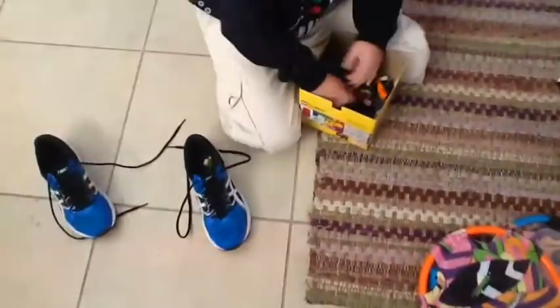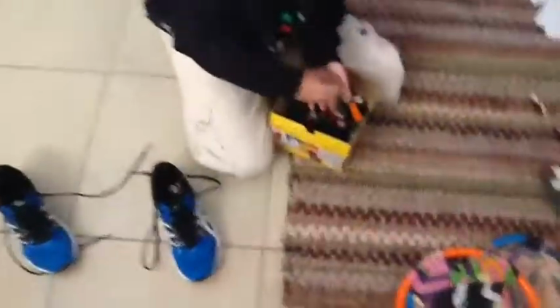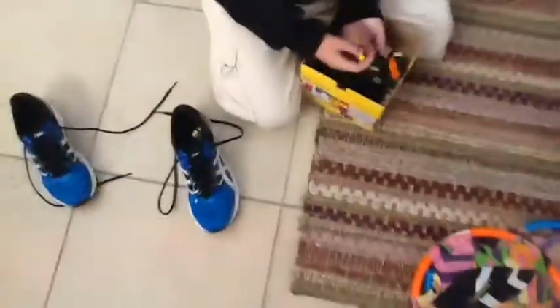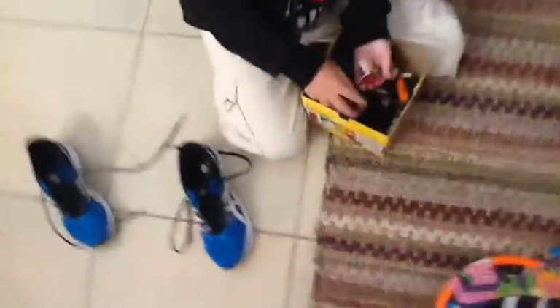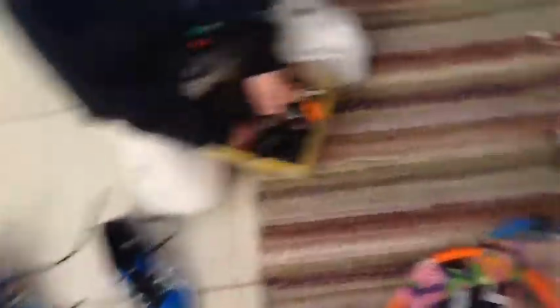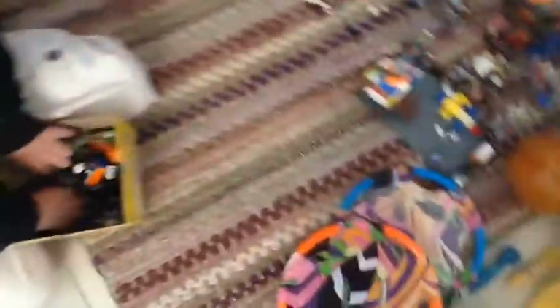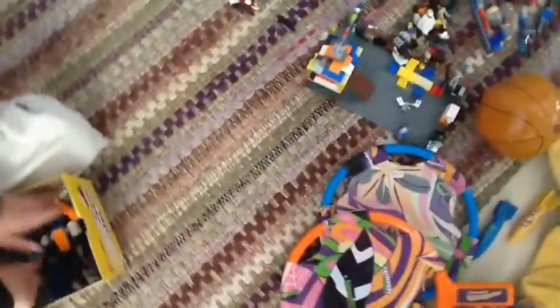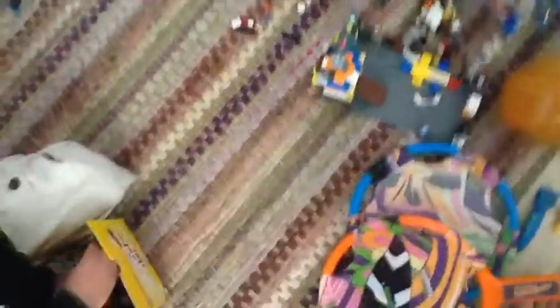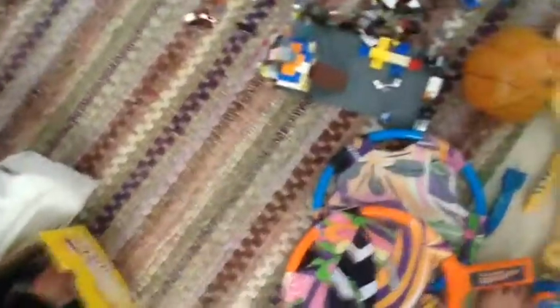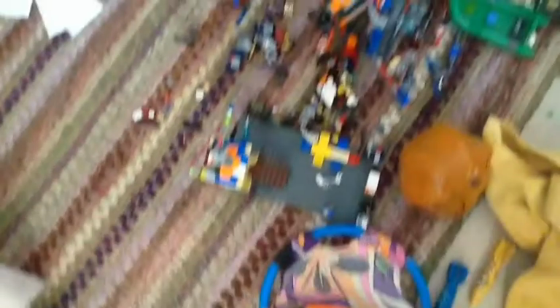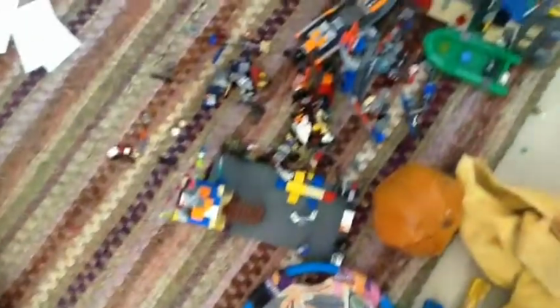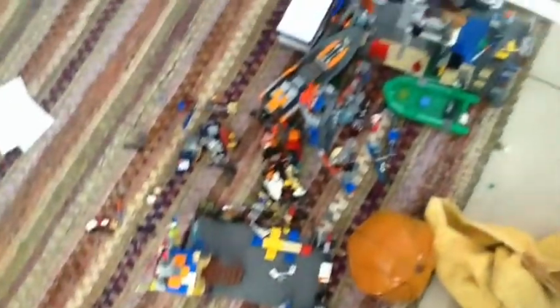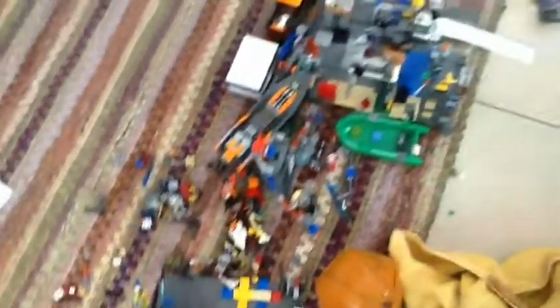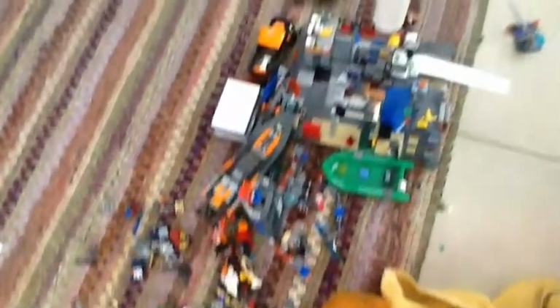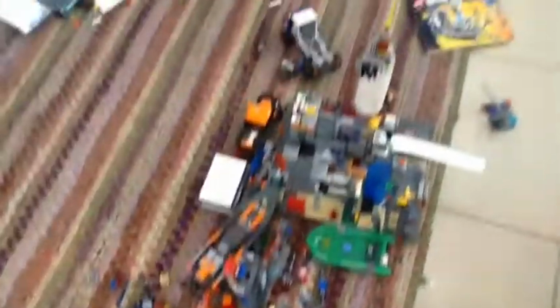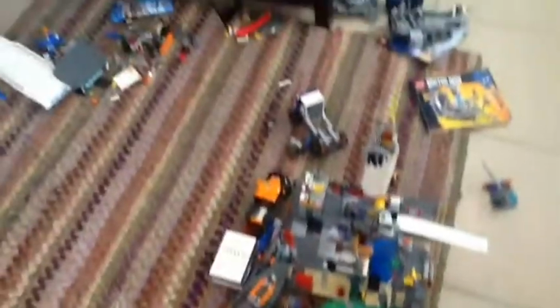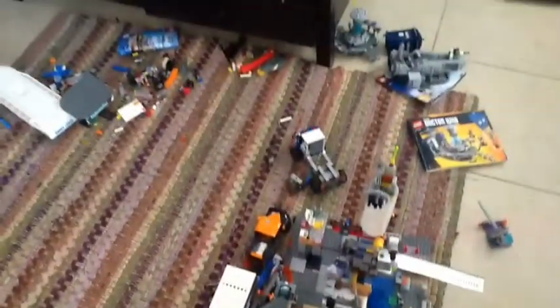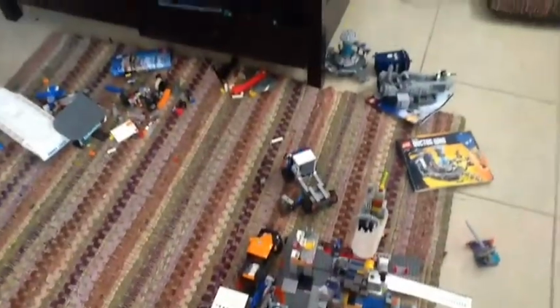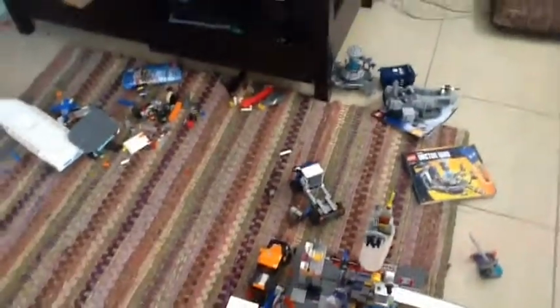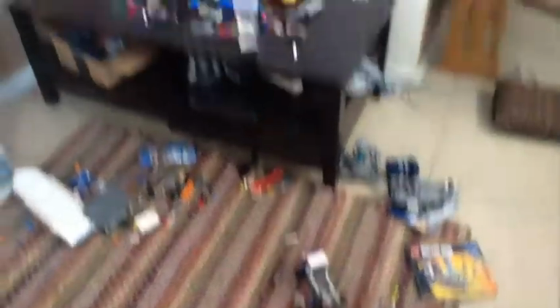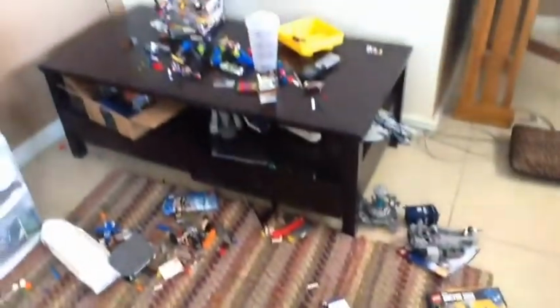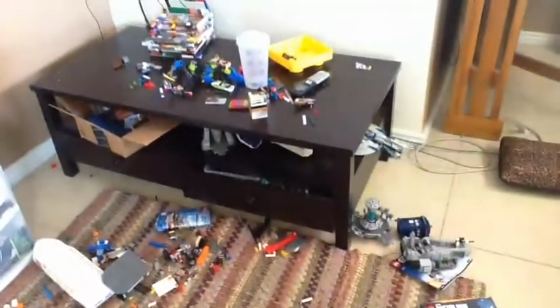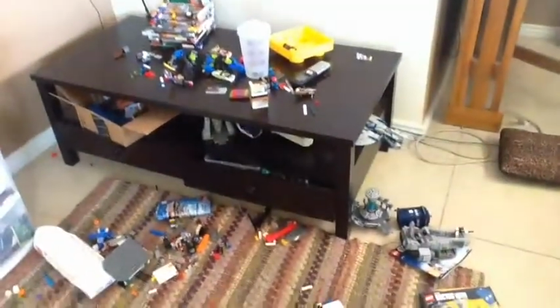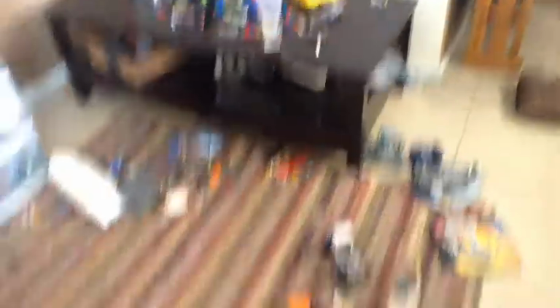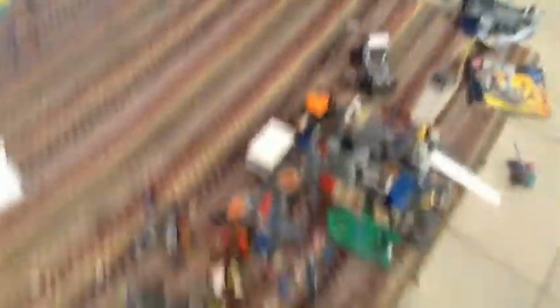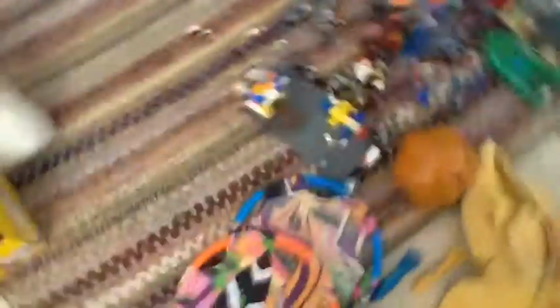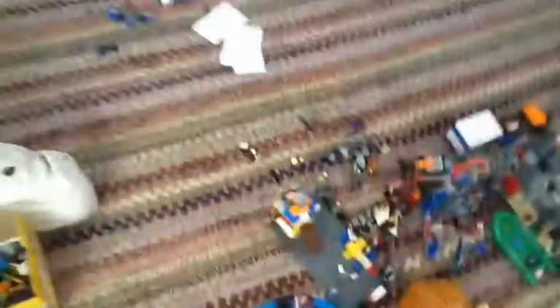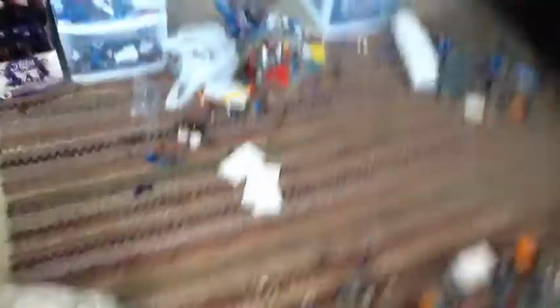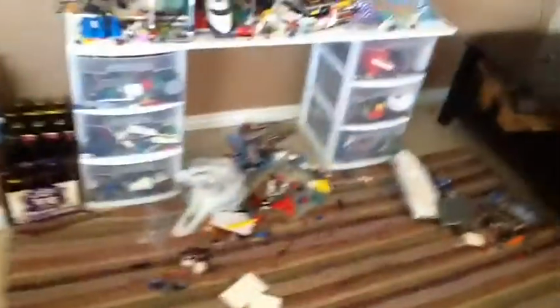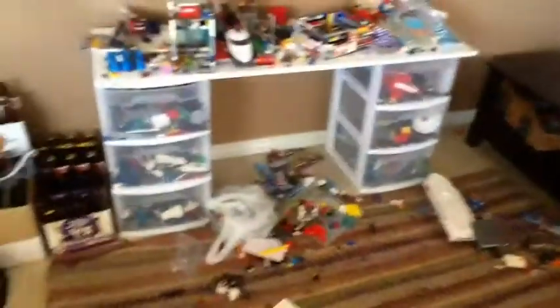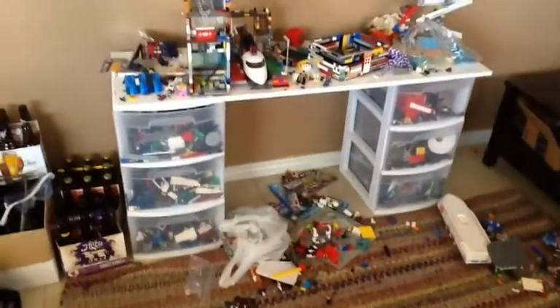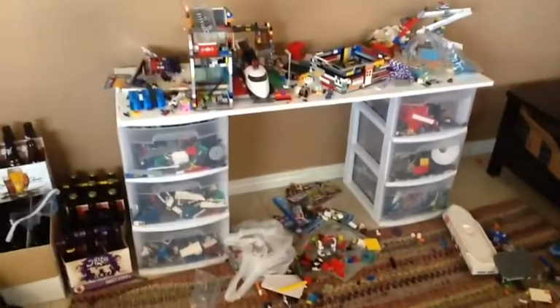Meanwhile, let's look at all this stuff you do. Oh, no. Not the doctor.